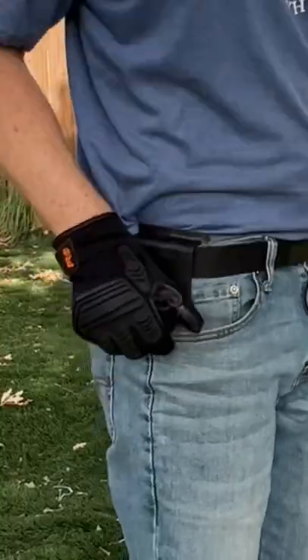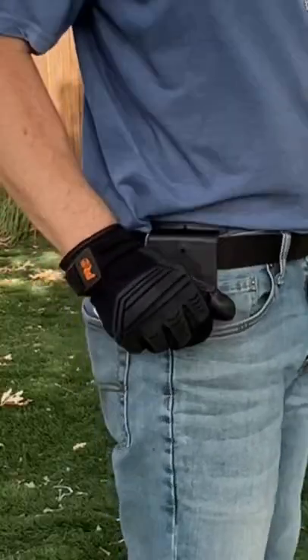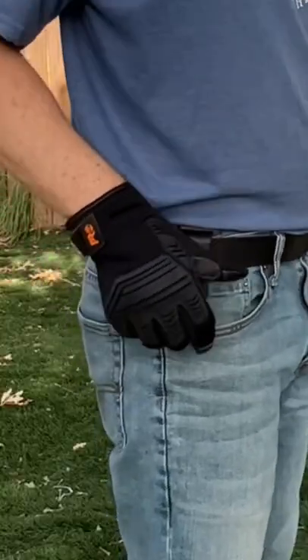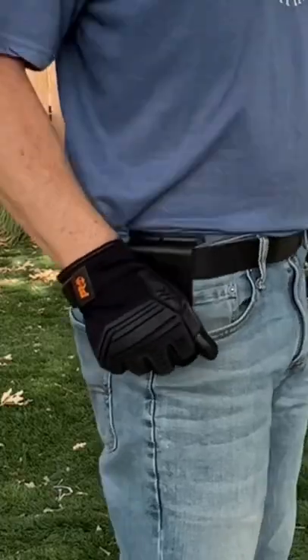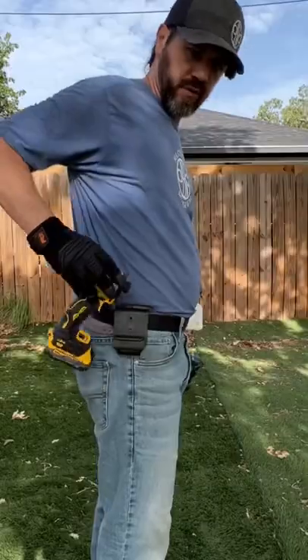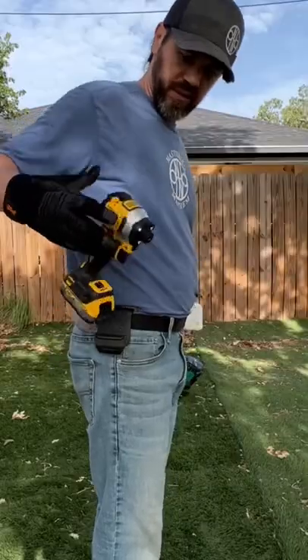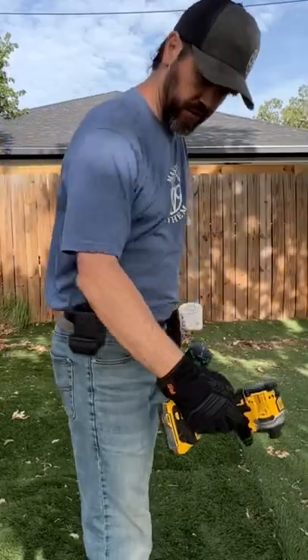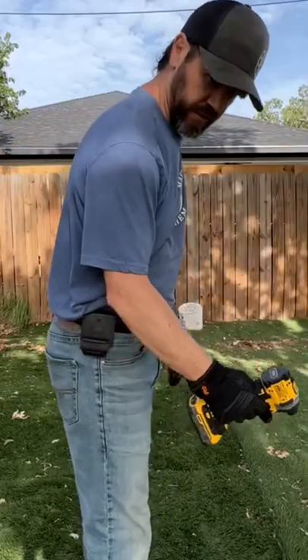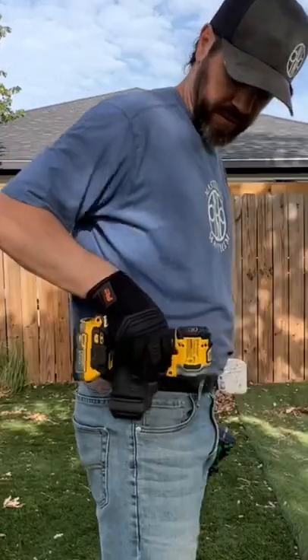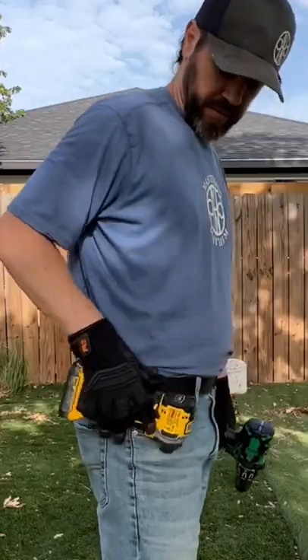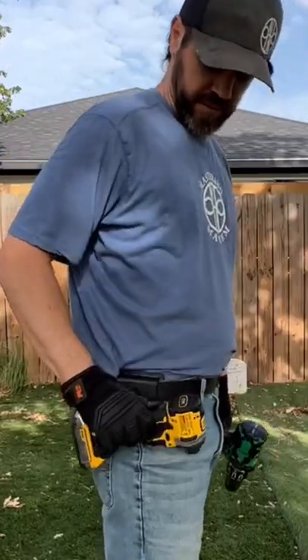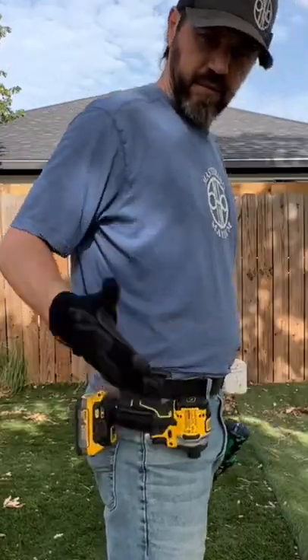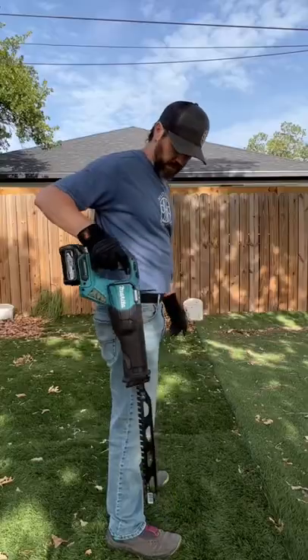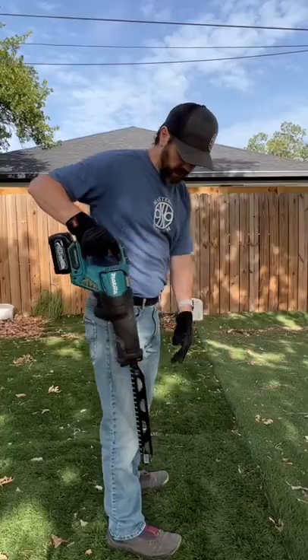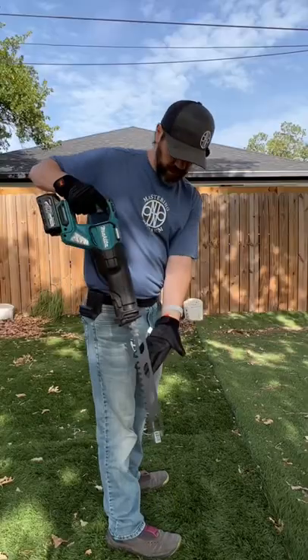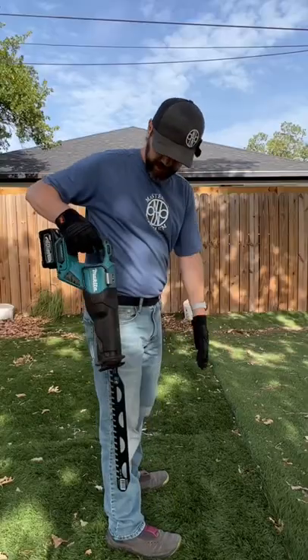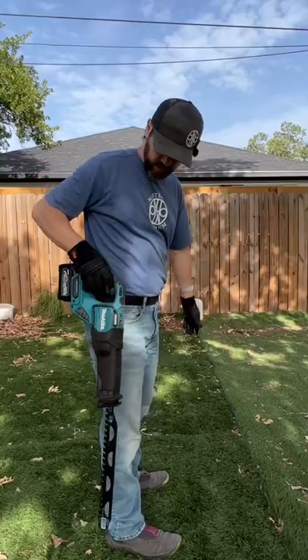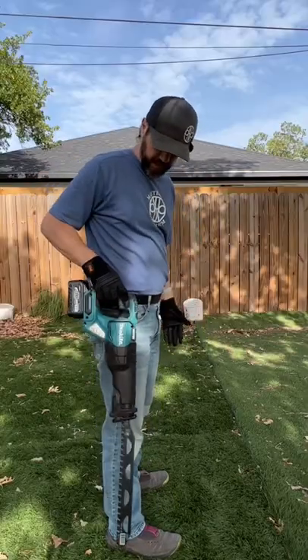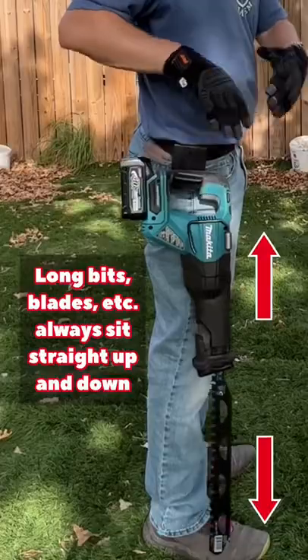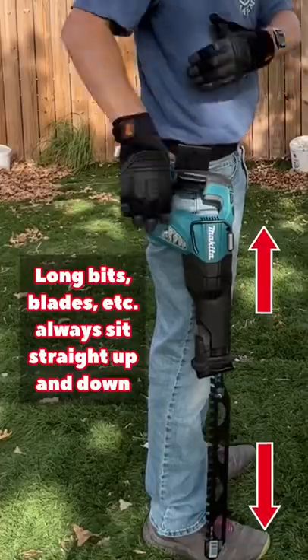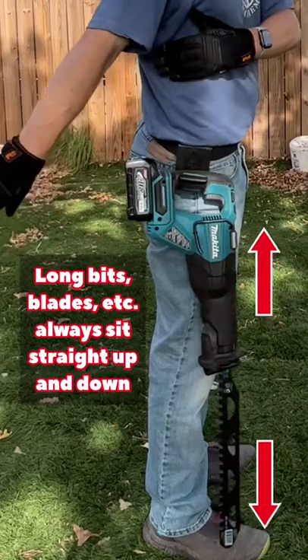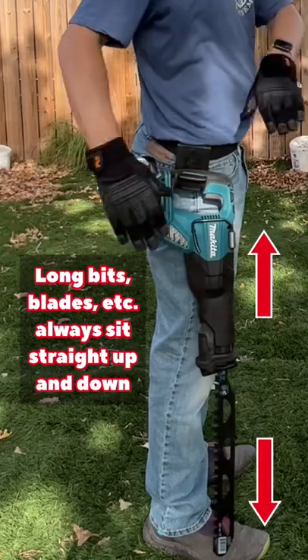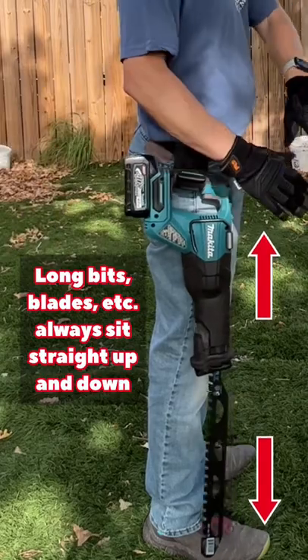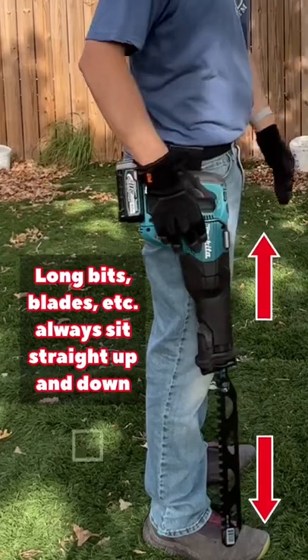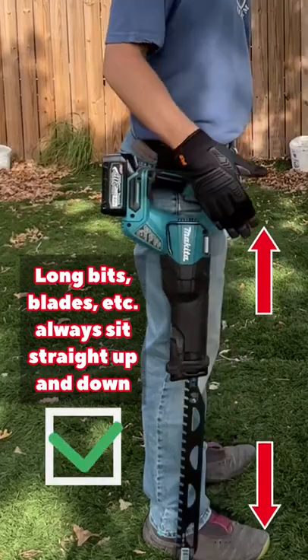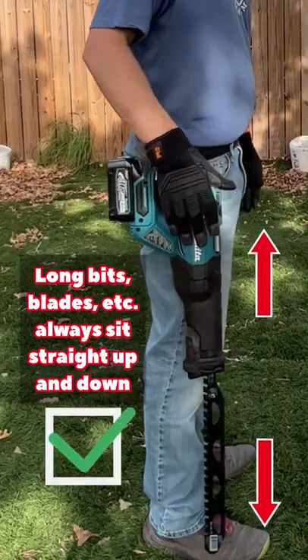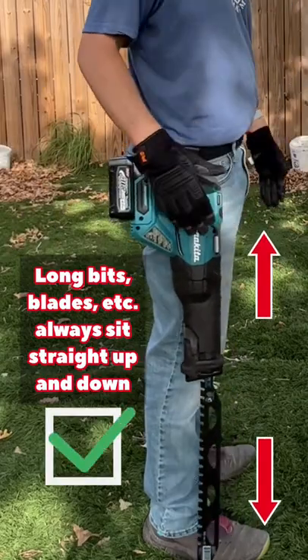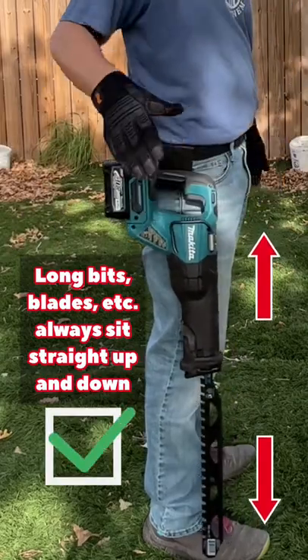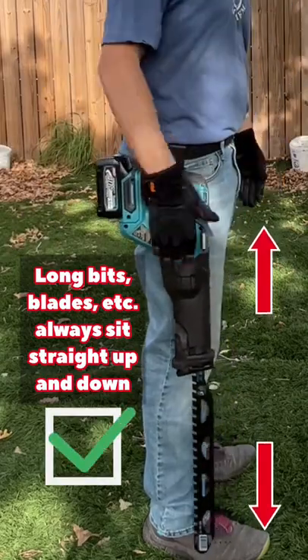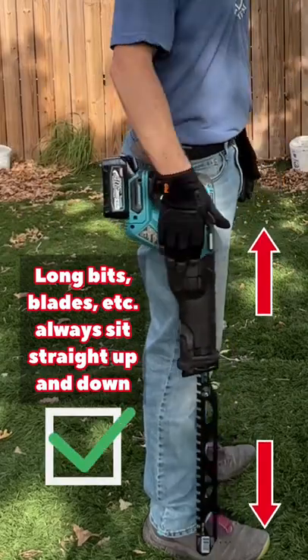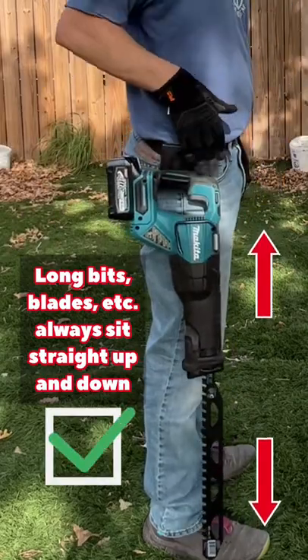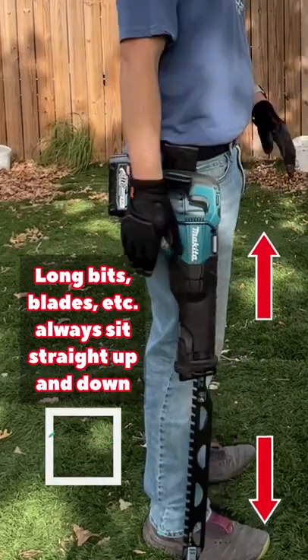Slides right into place. And when you're ready to use it — the reciprocating saw with an 18-inch blade. It's not pointing backward or forward with the blade or the tool; it's sitting straight up and down.